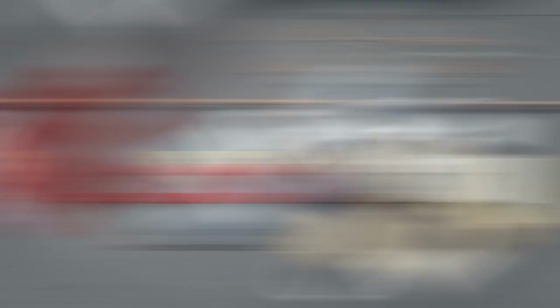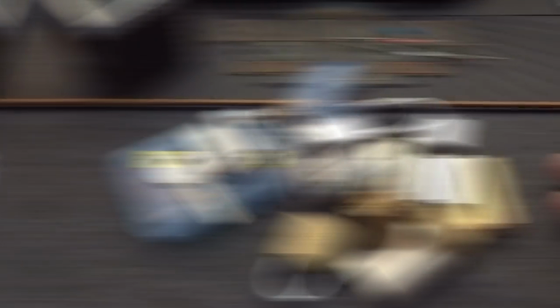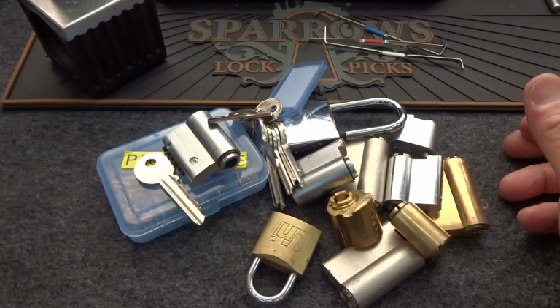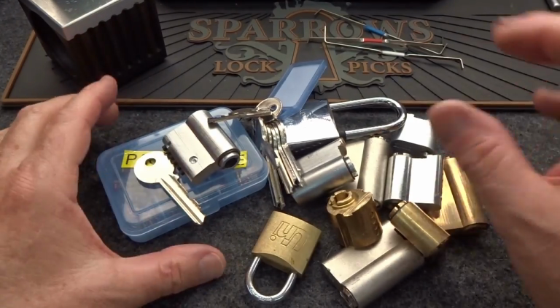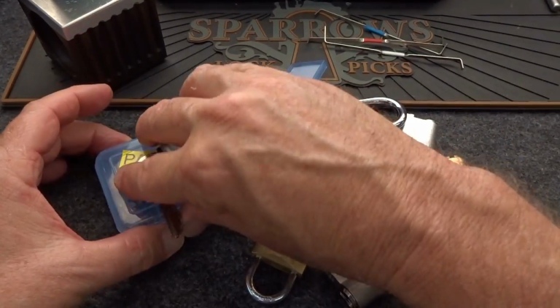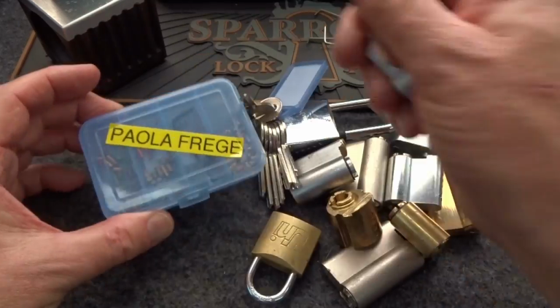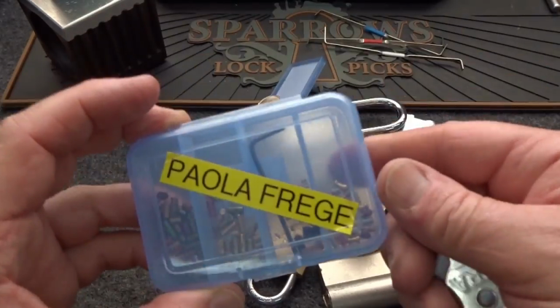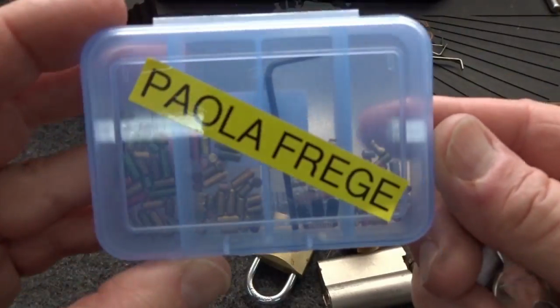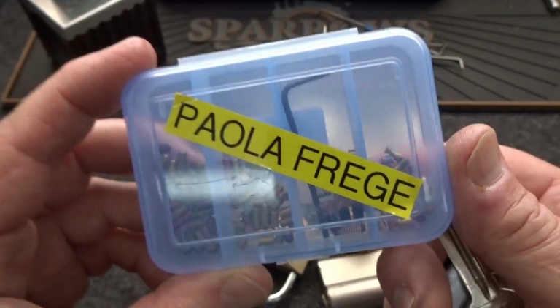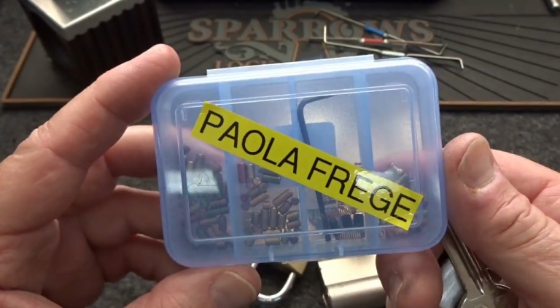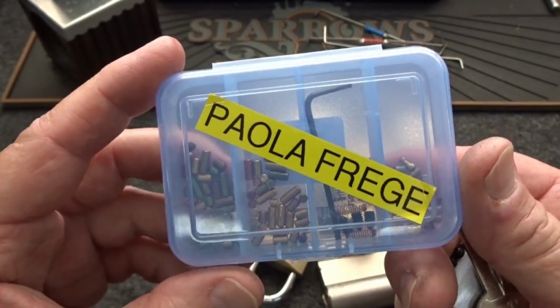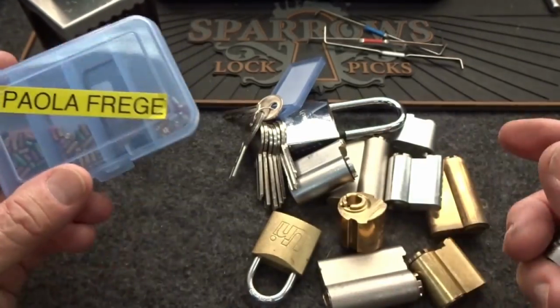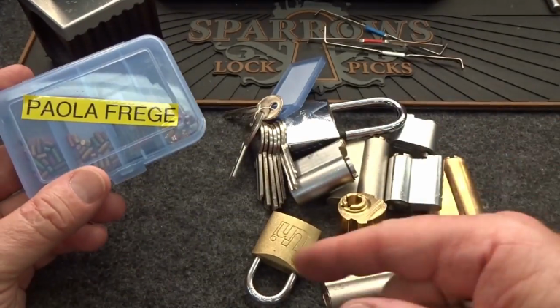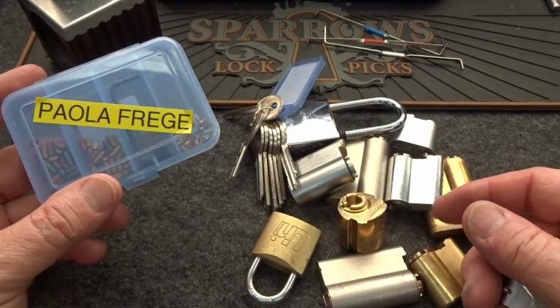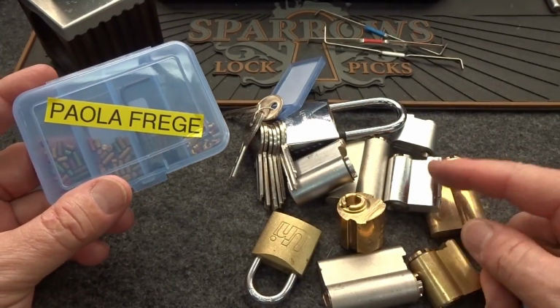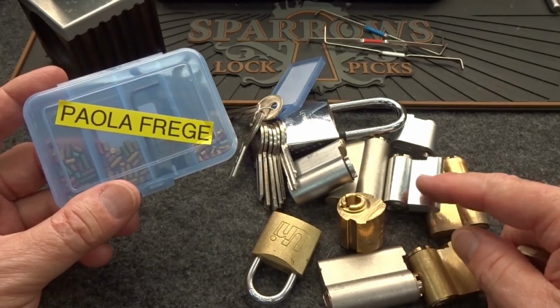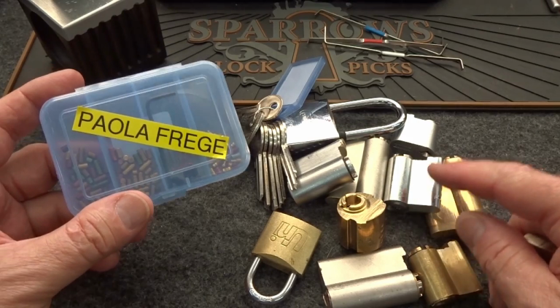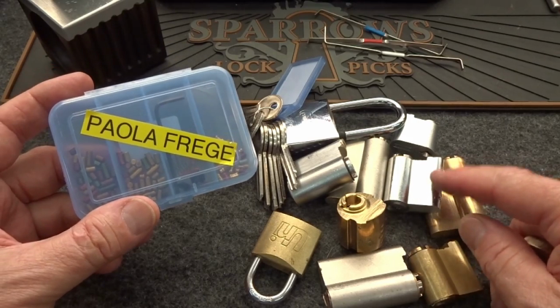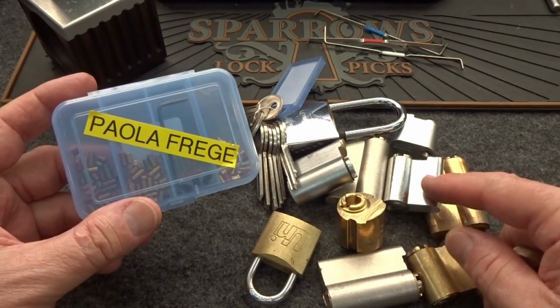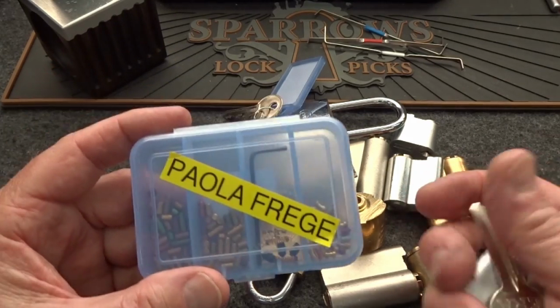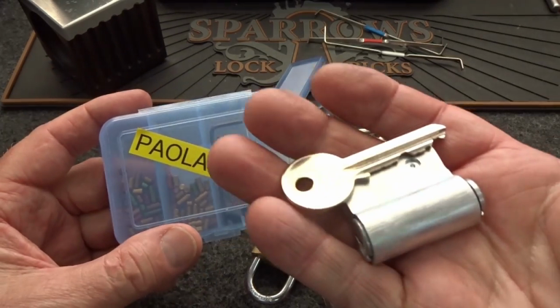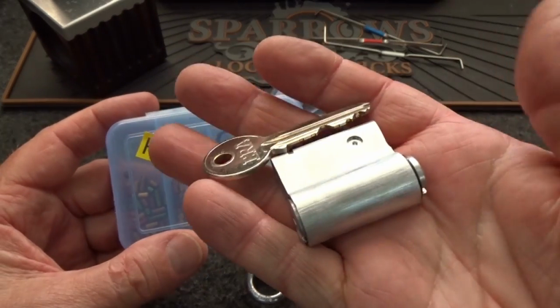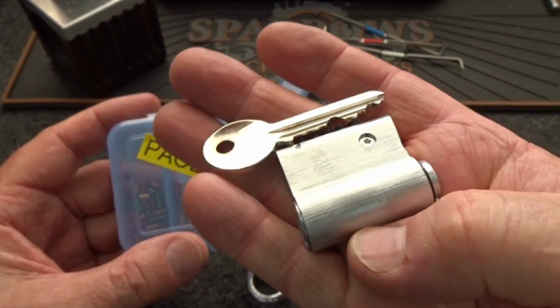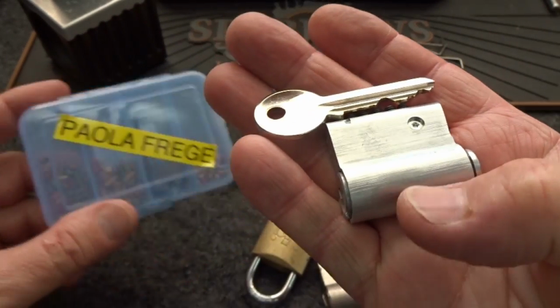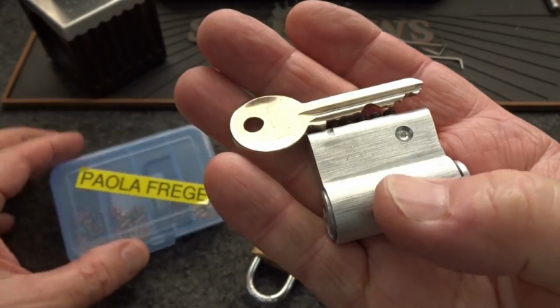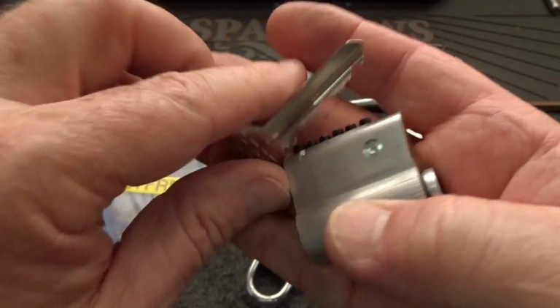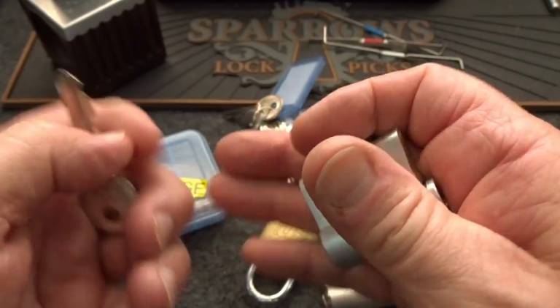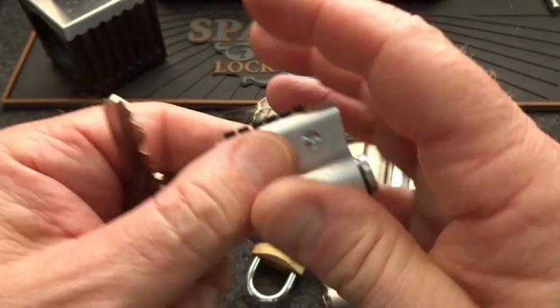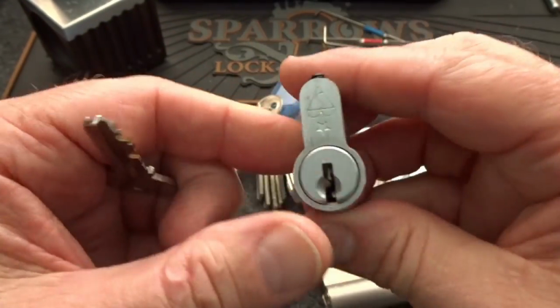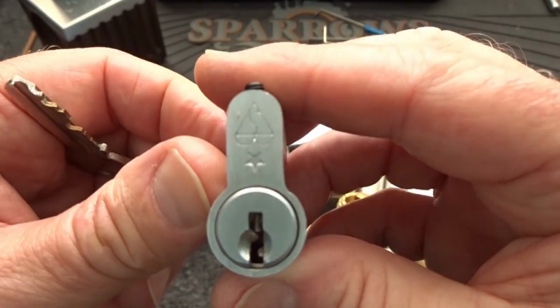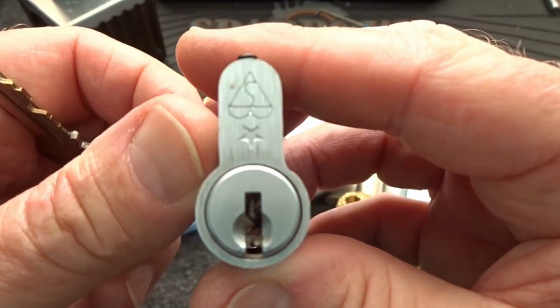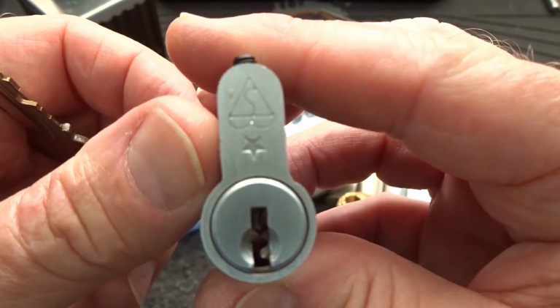I got a huge package from Italy from Paola Frege. He sent me all these Euro cylinders because he knows these are hard for us to find in North America. He also sent a homemade training lock — very nice. This is made on a nice core.